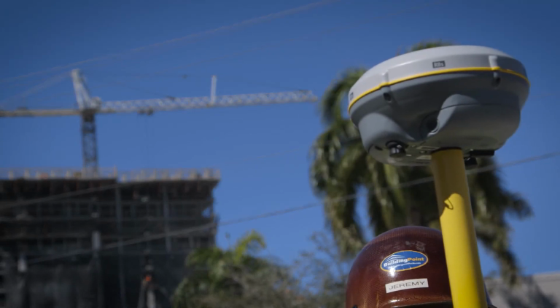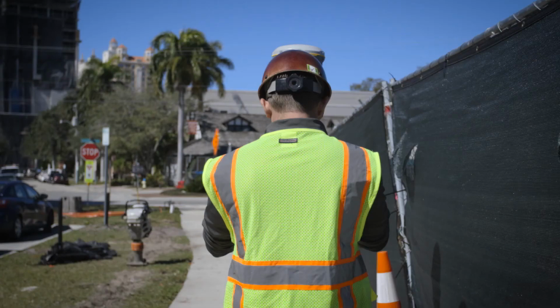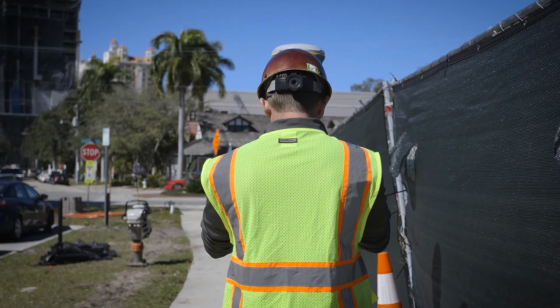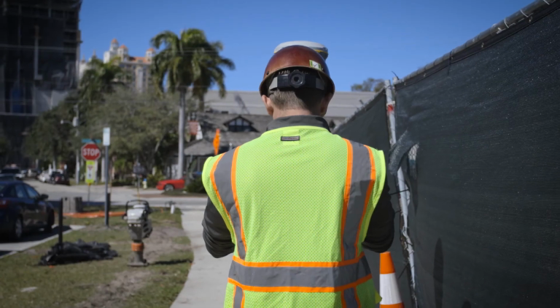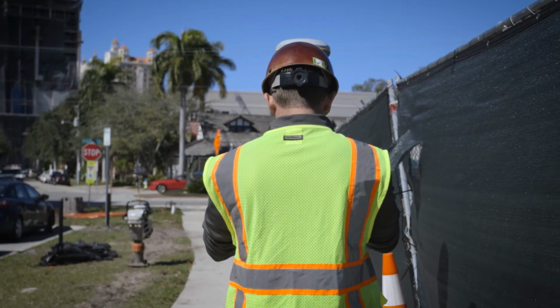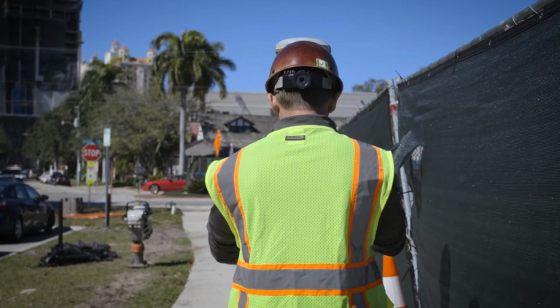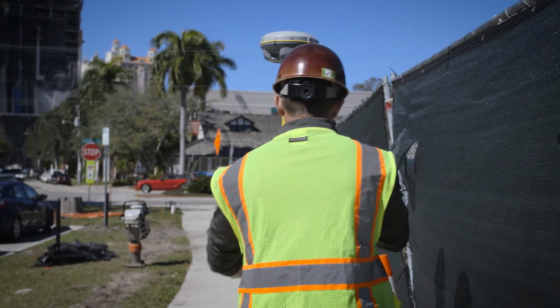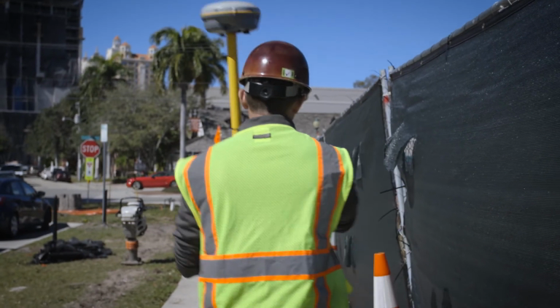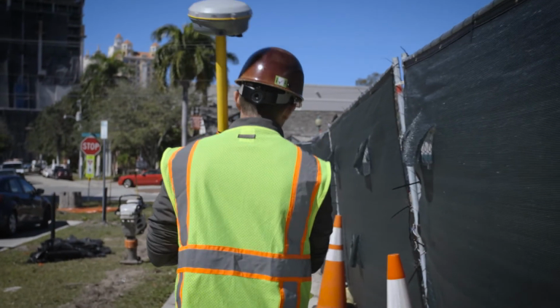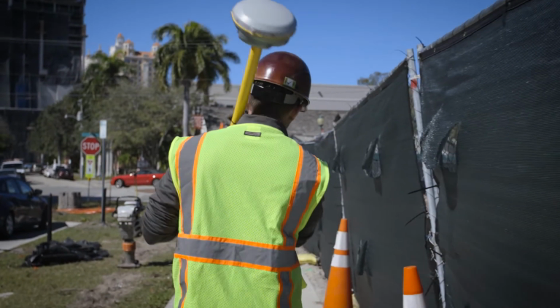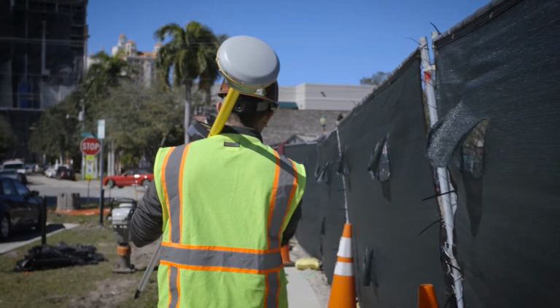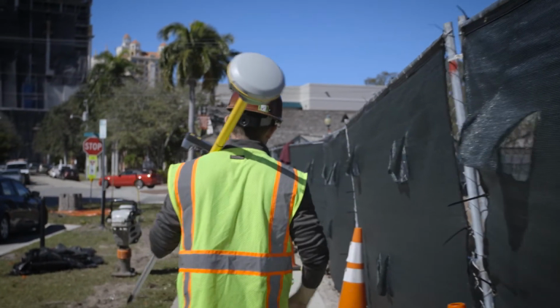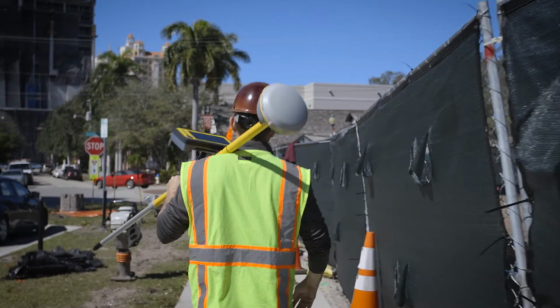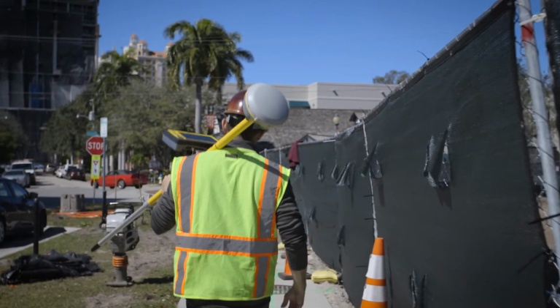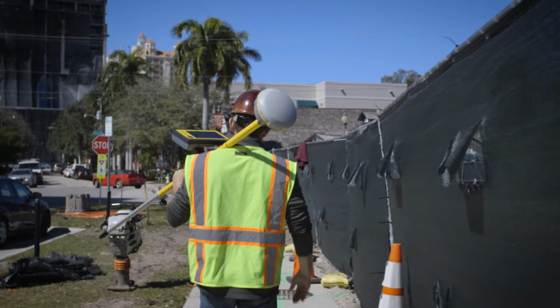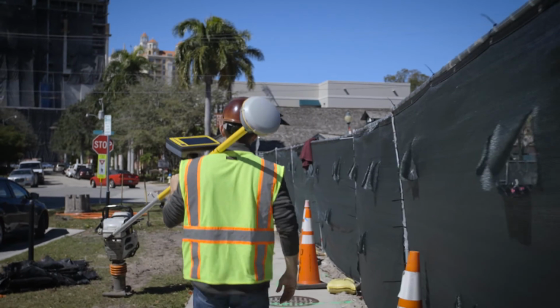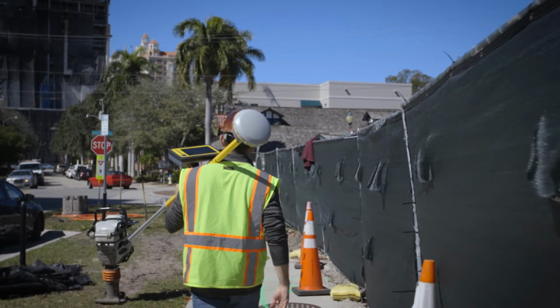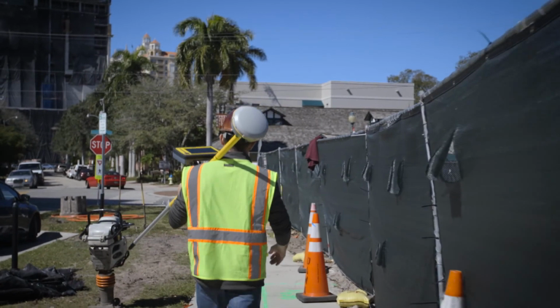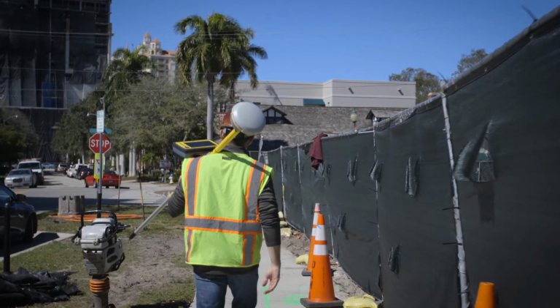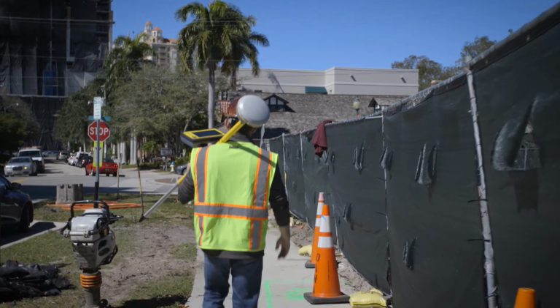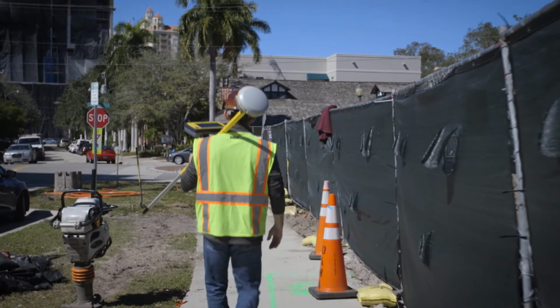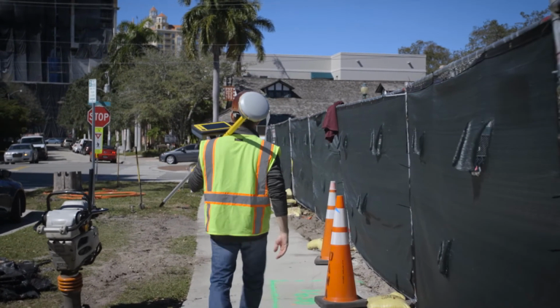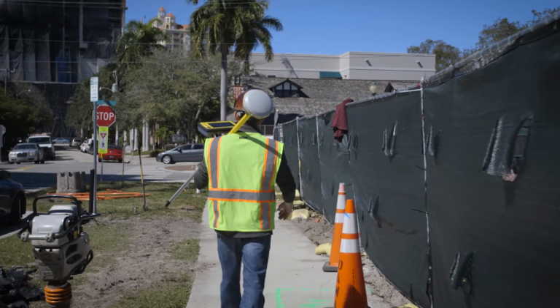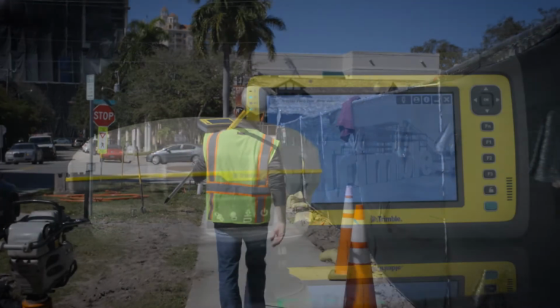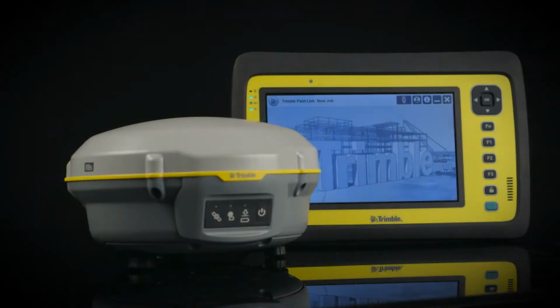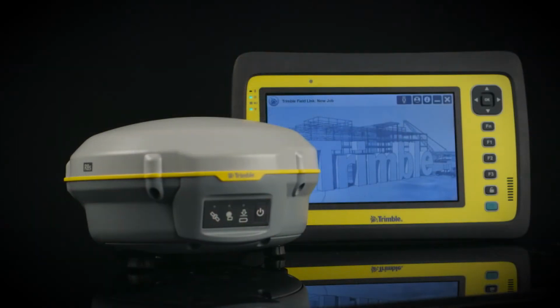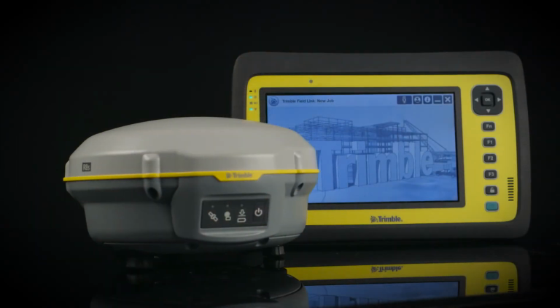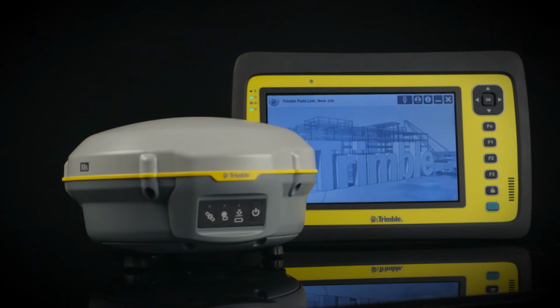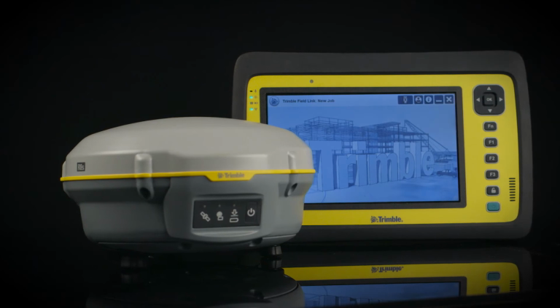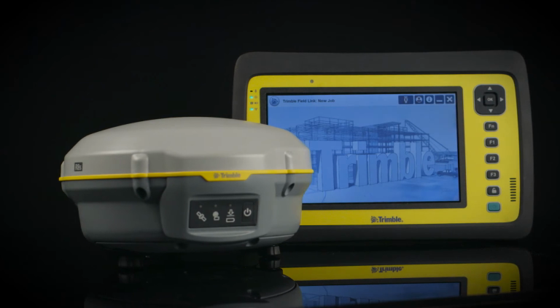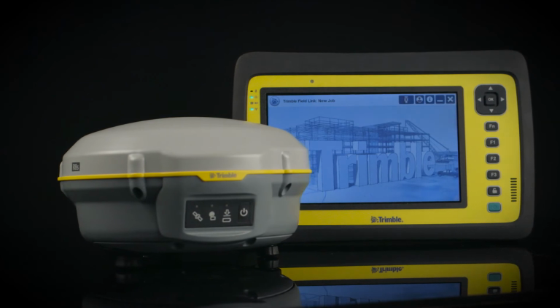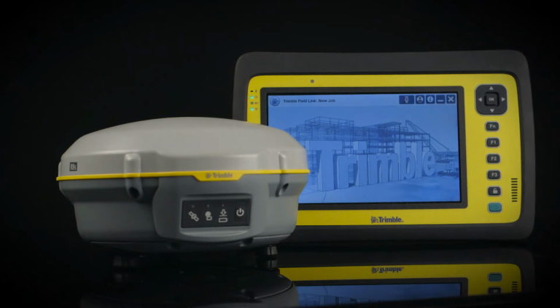To learn more about the Trimble R8S GNSS system or to schedule an on-site demonstration, contact your building point representative or visit us online at buildingpointflorida.com.